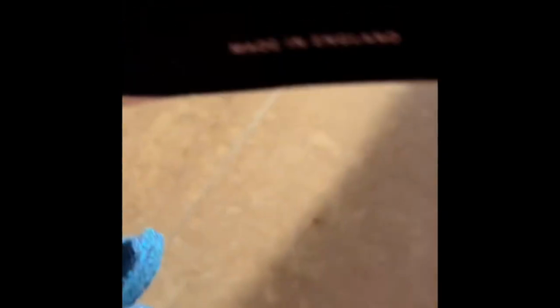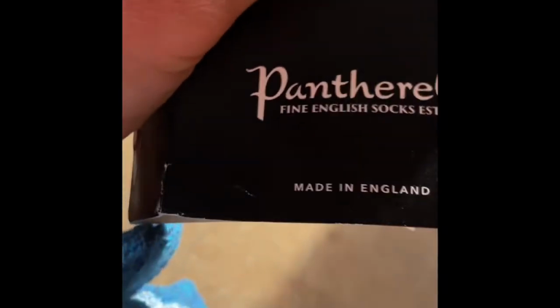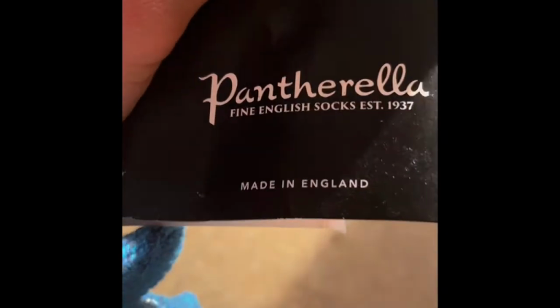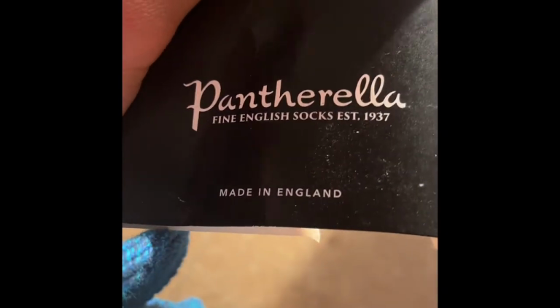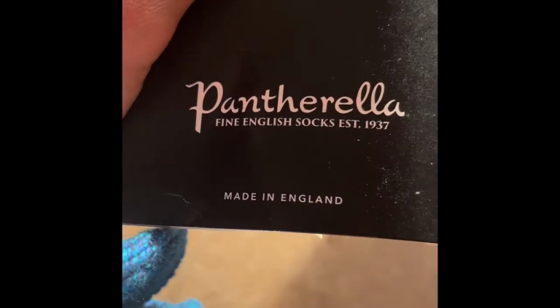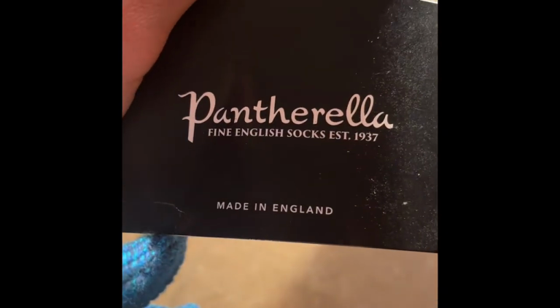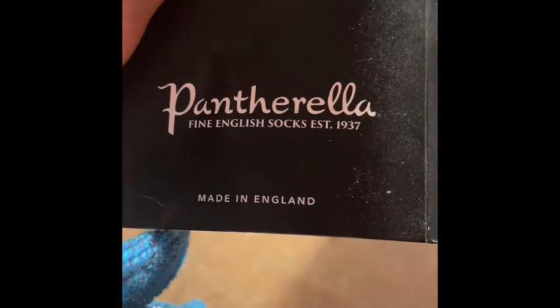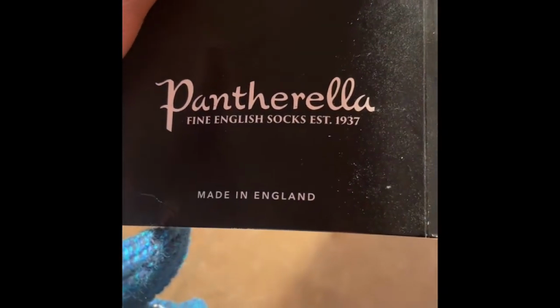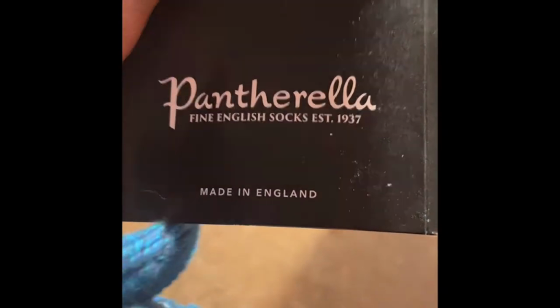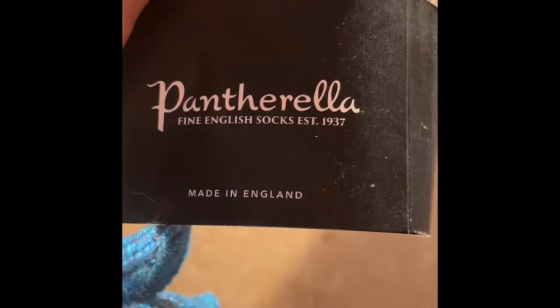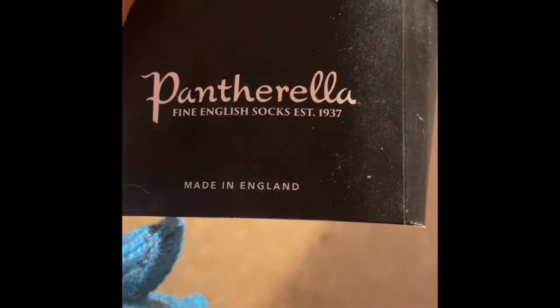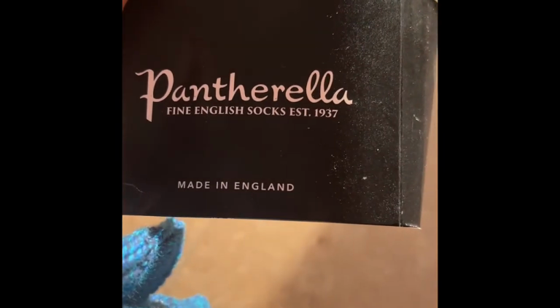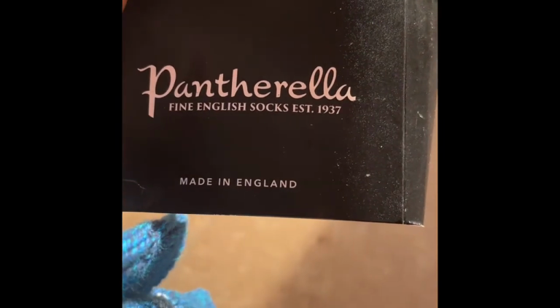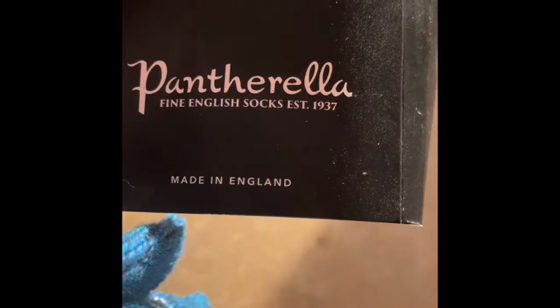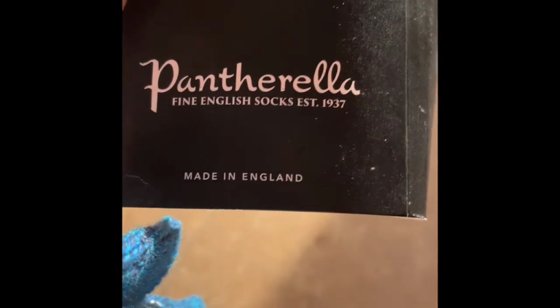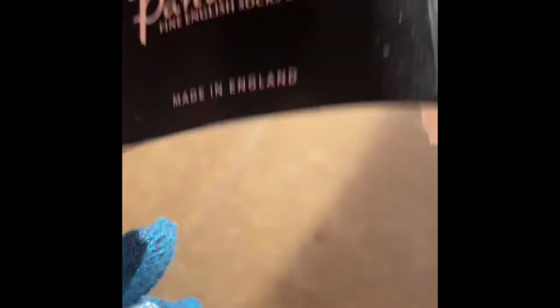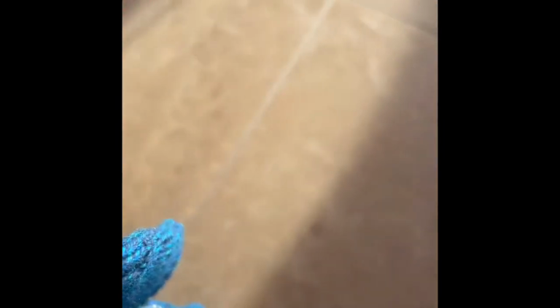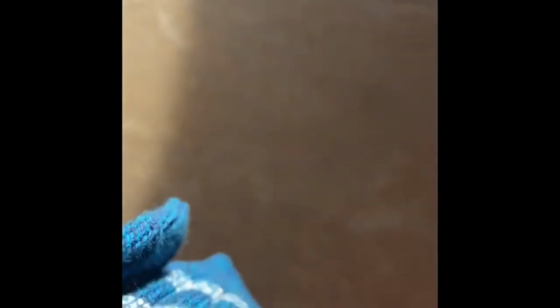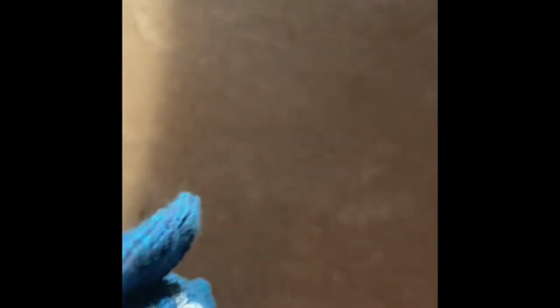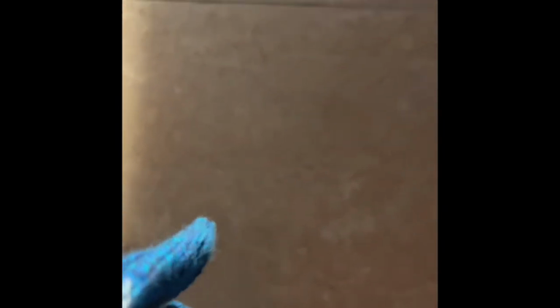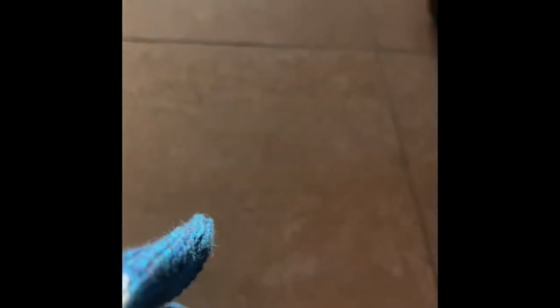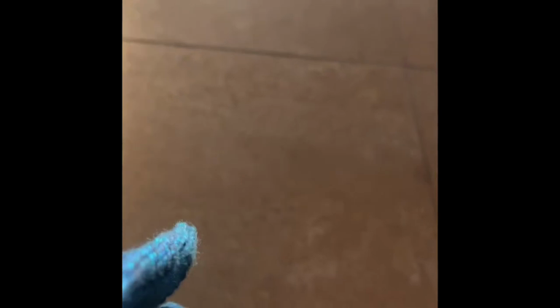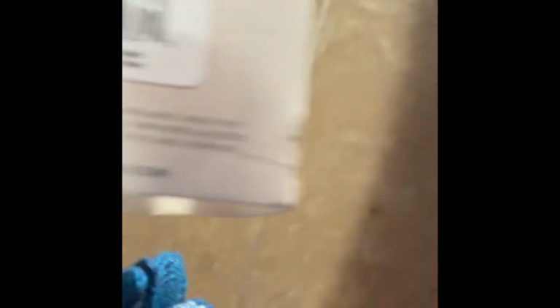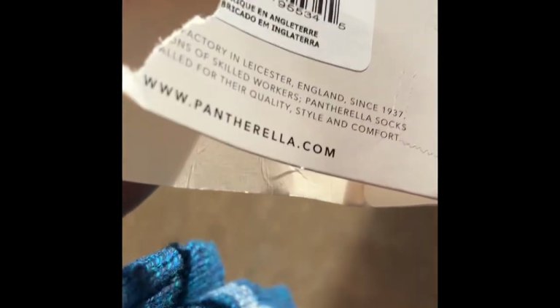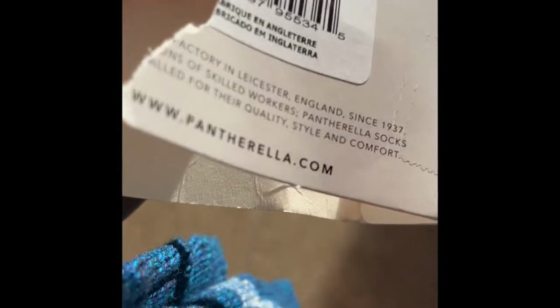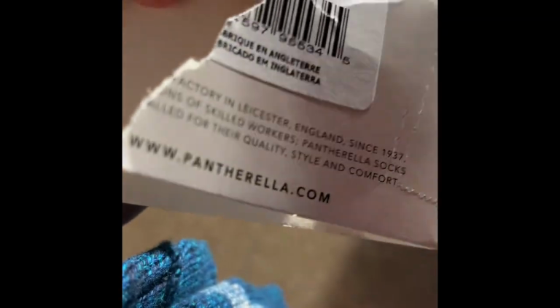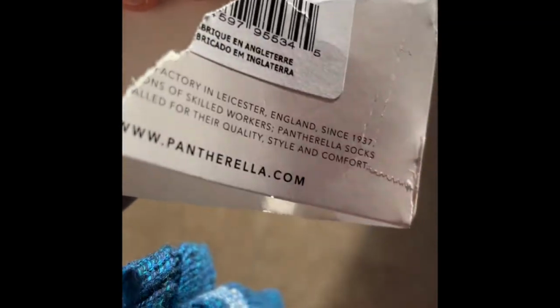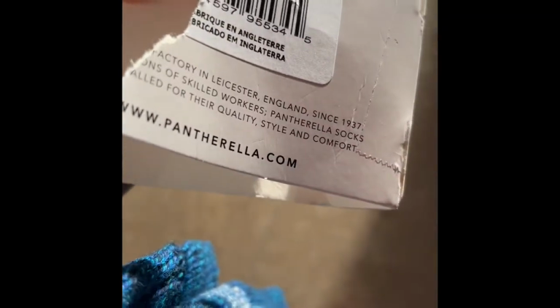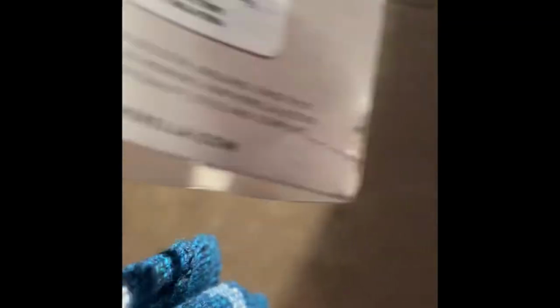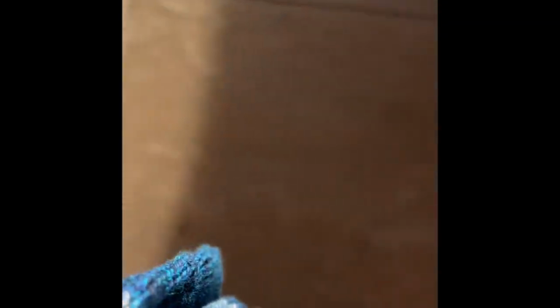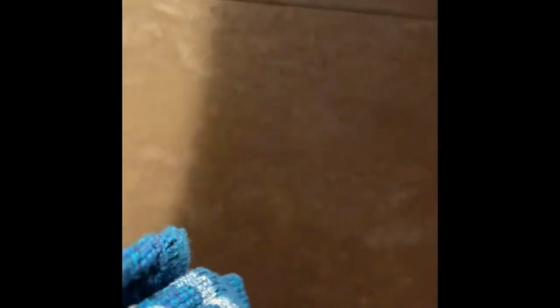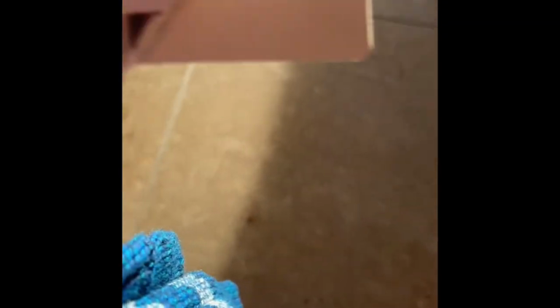First we will begin with Pantherella, Fine English Socks, 1937, made in England. Lancaster, skilled work — quite expensive.